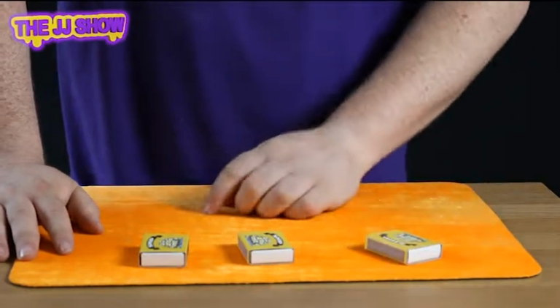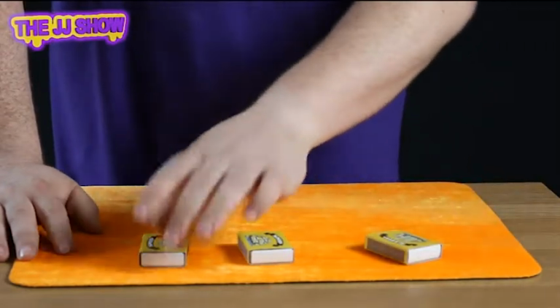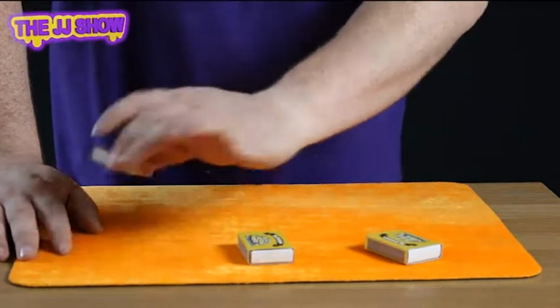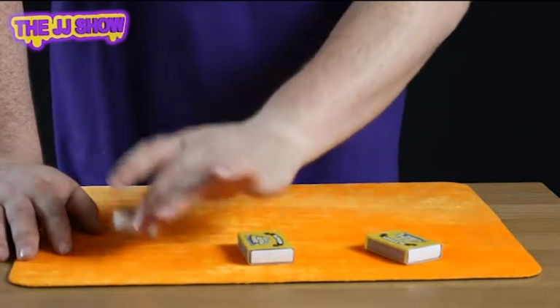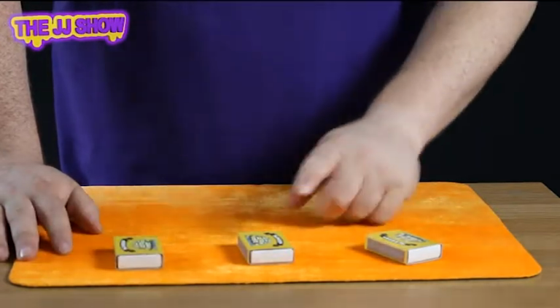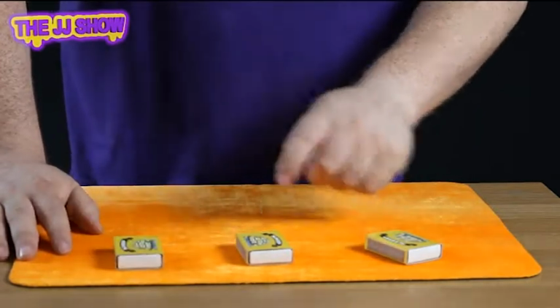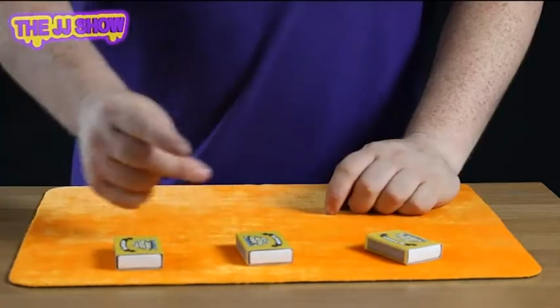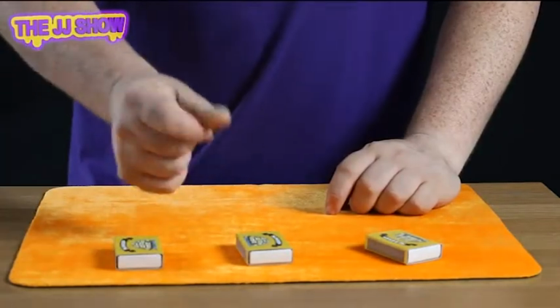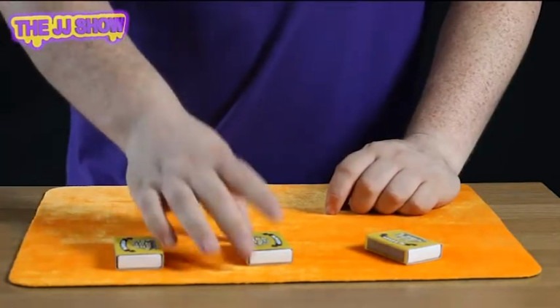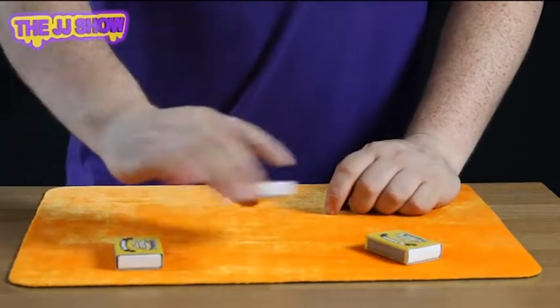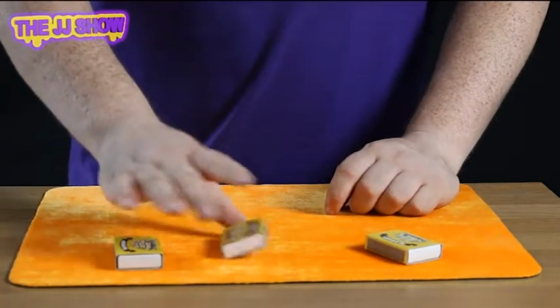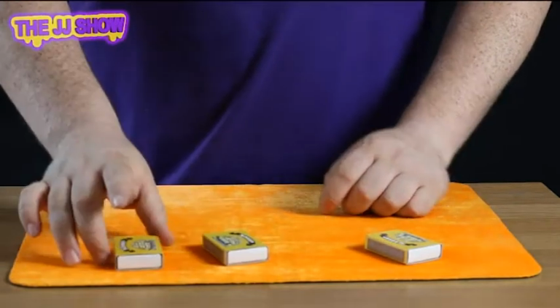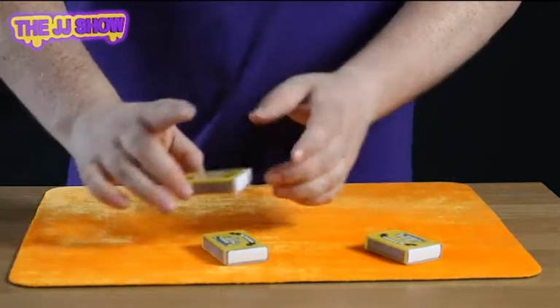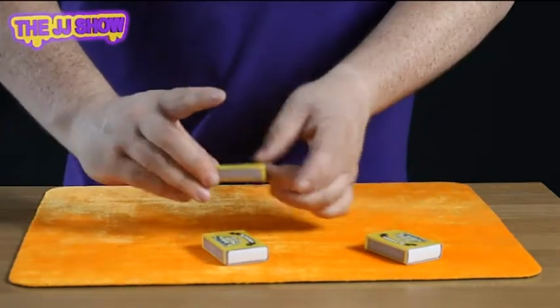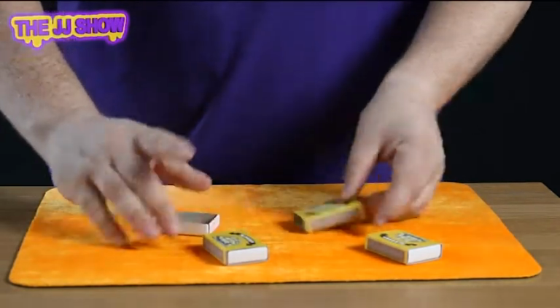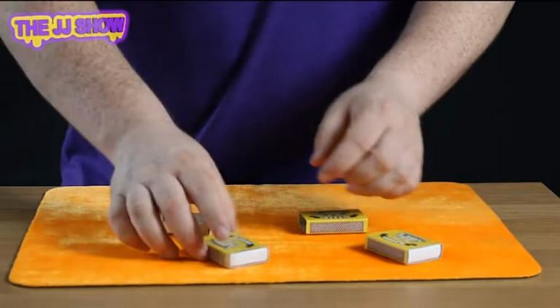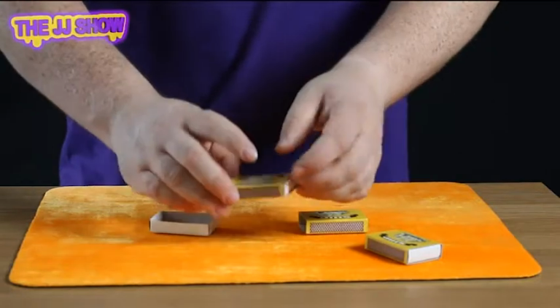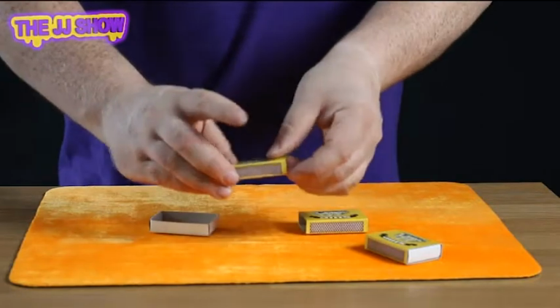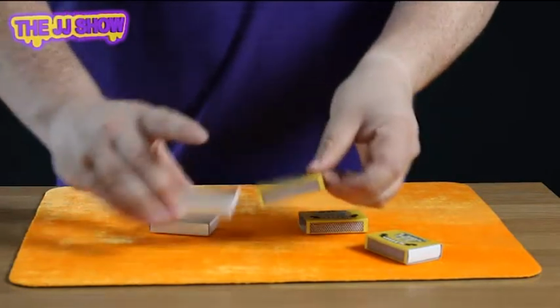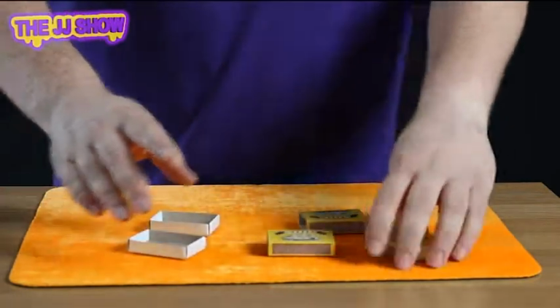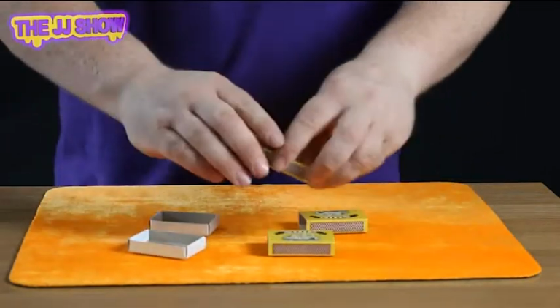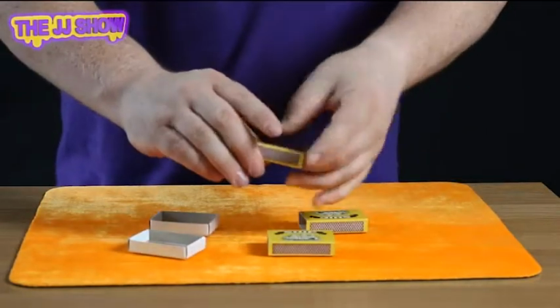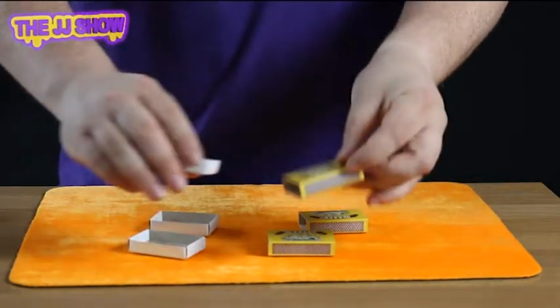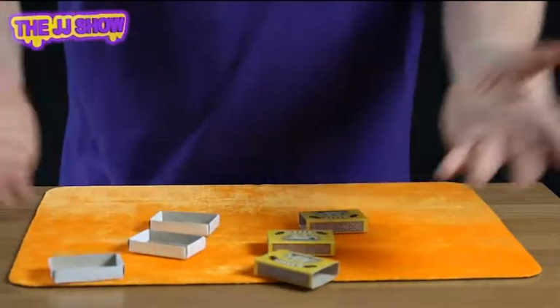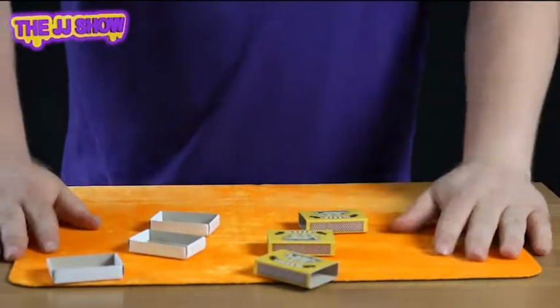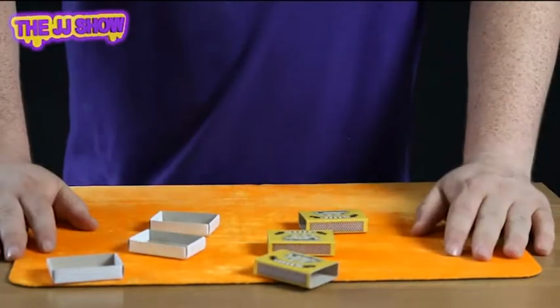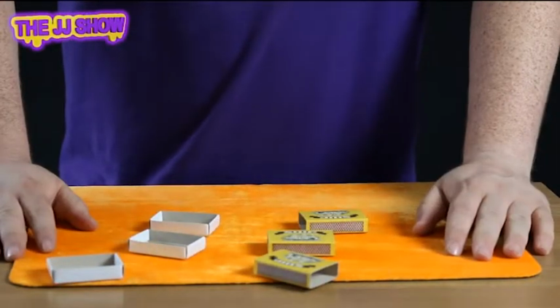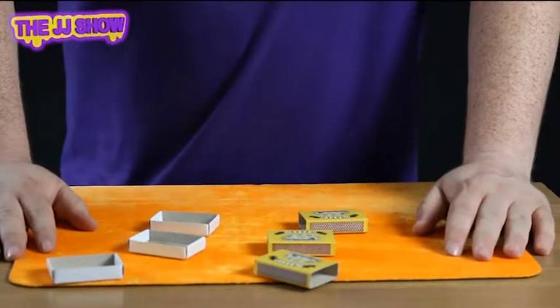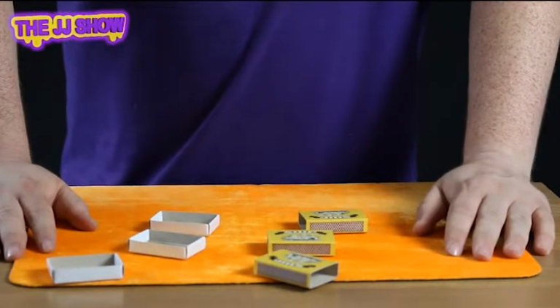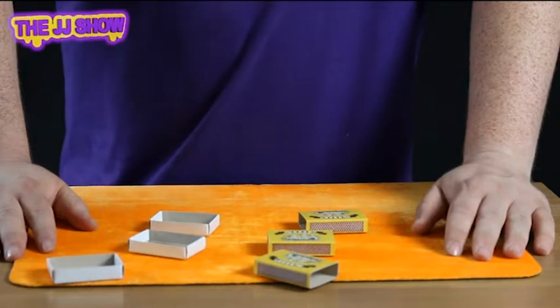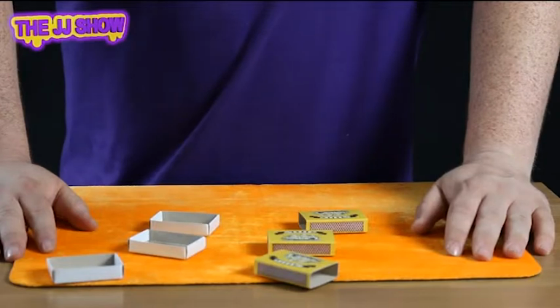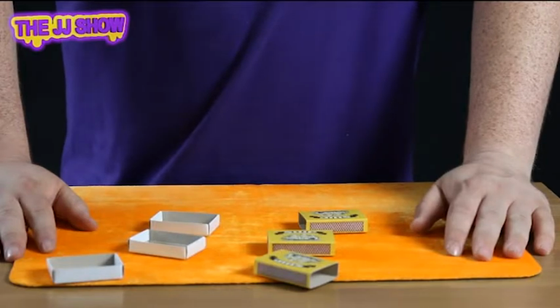No. This one? No. Believe it or not, all these matchboxes are completely and totally empty. And that's the vanishing matches!